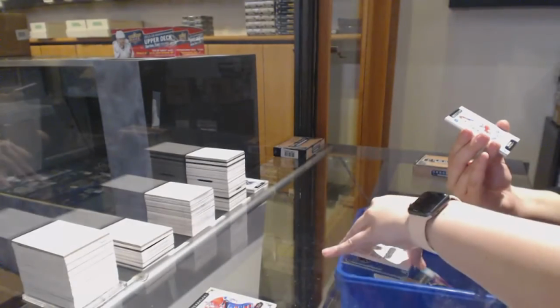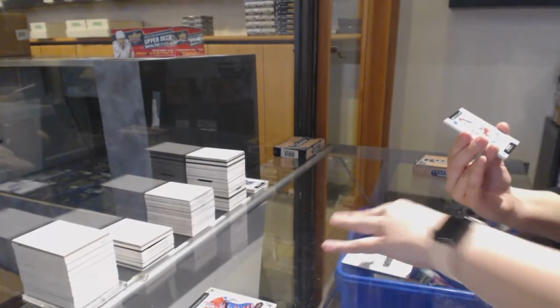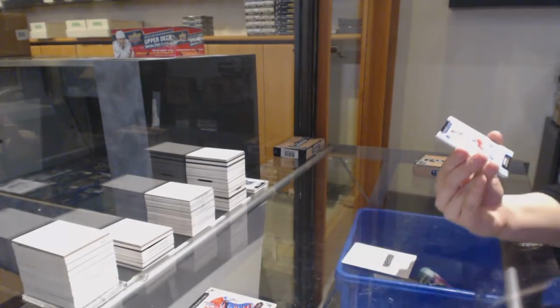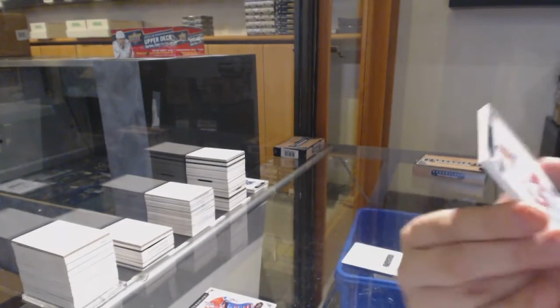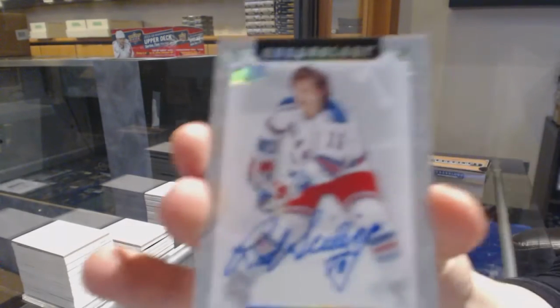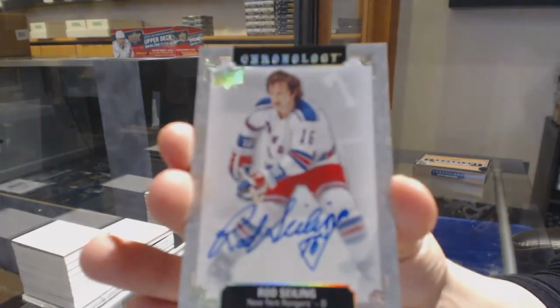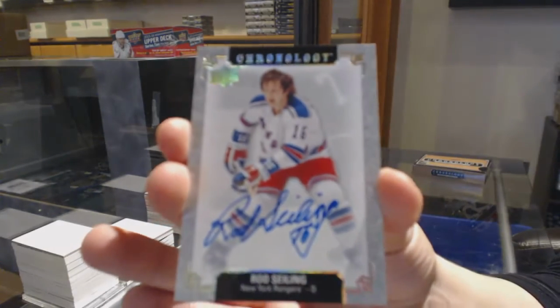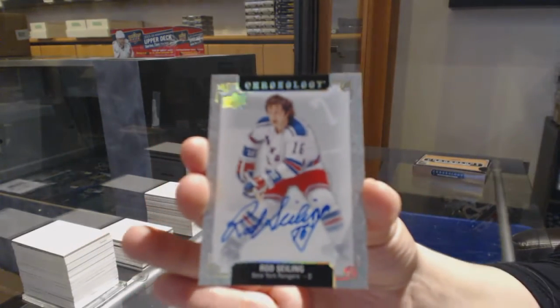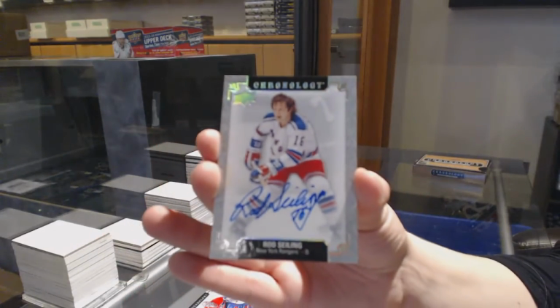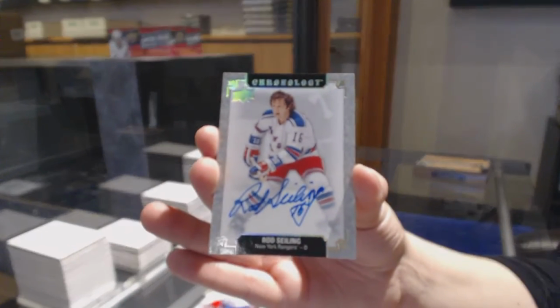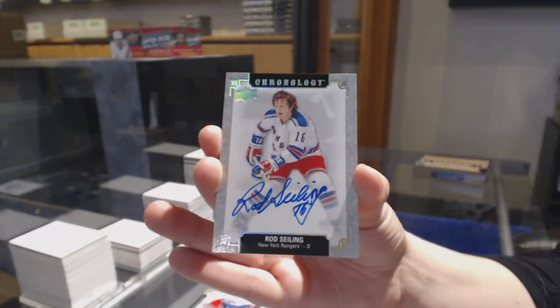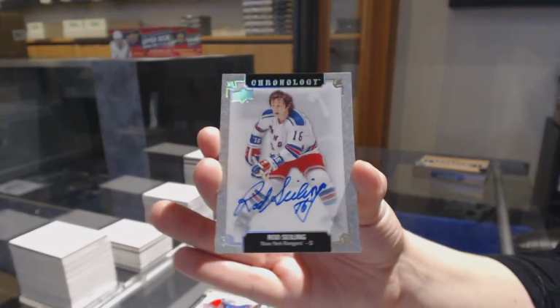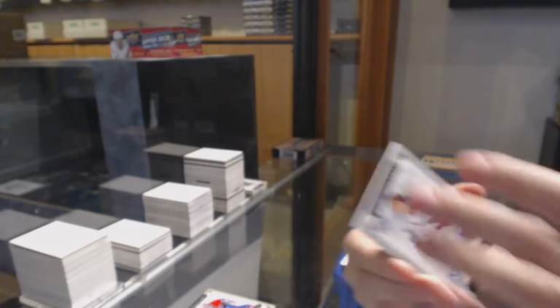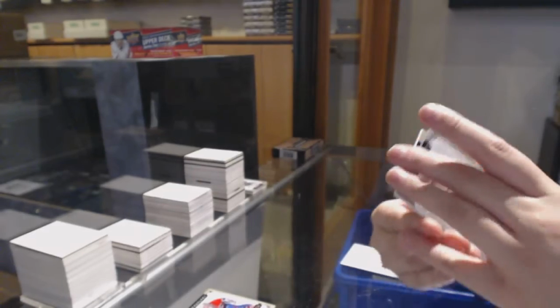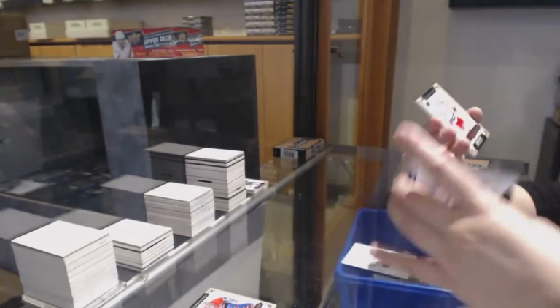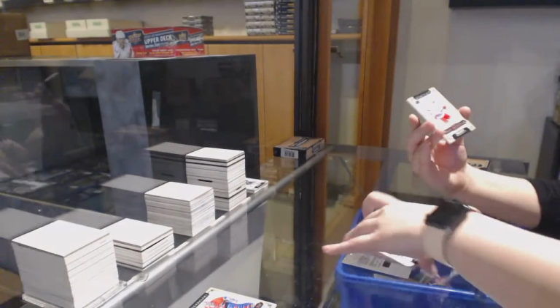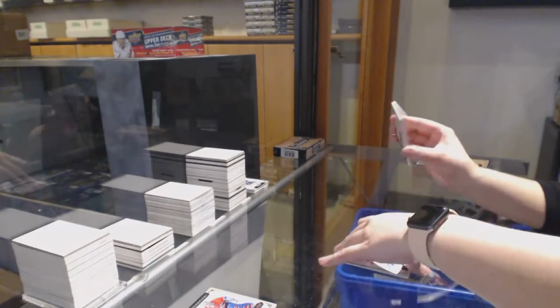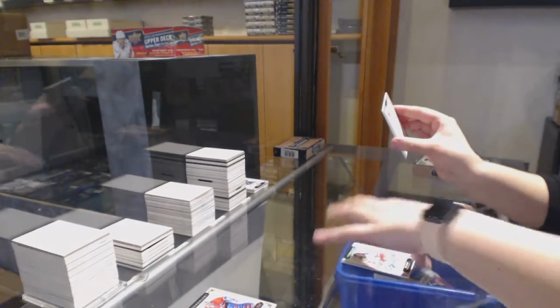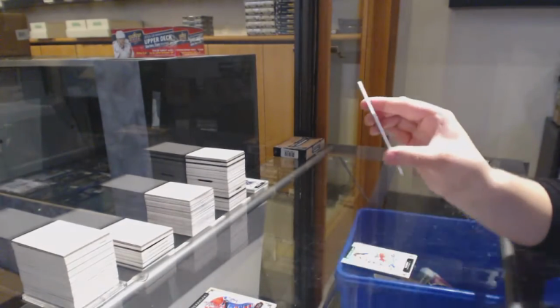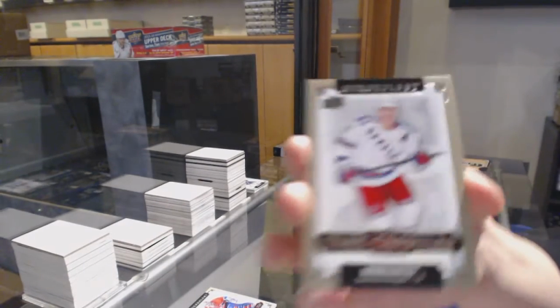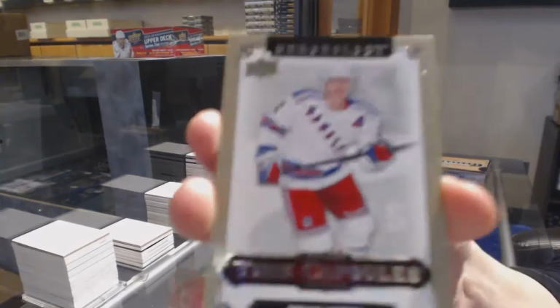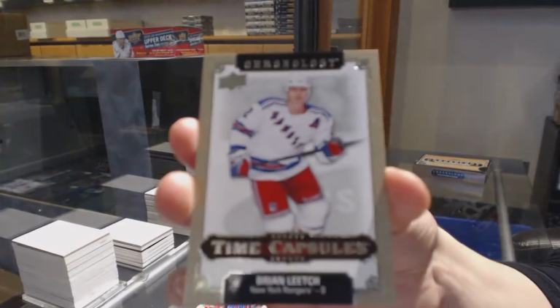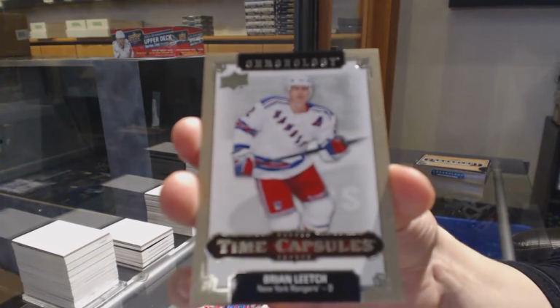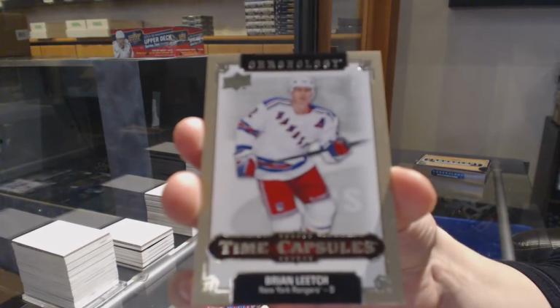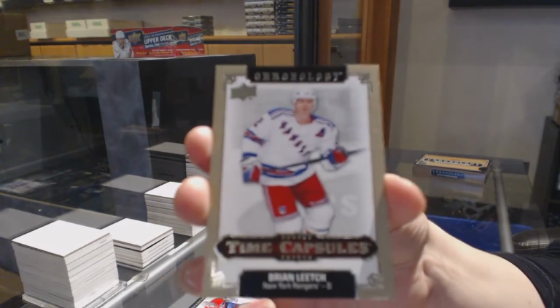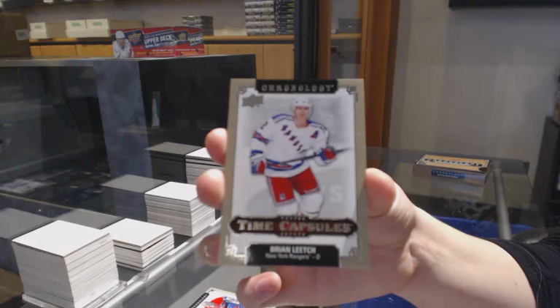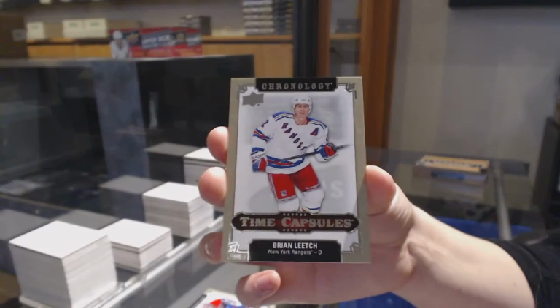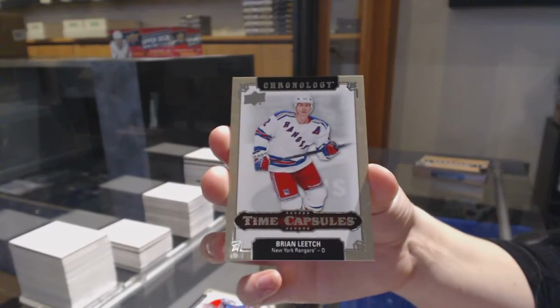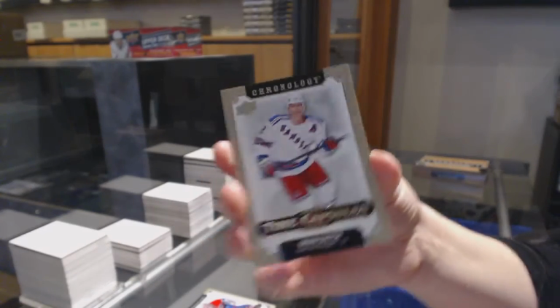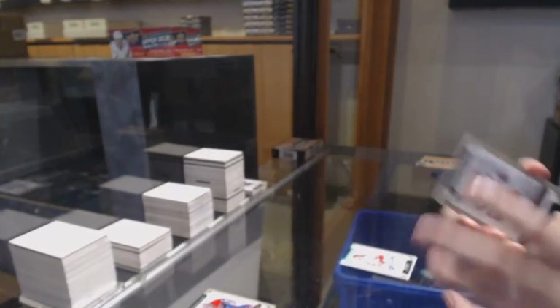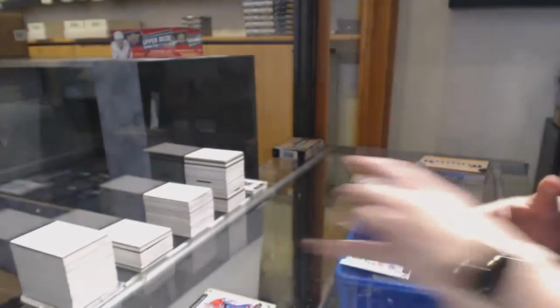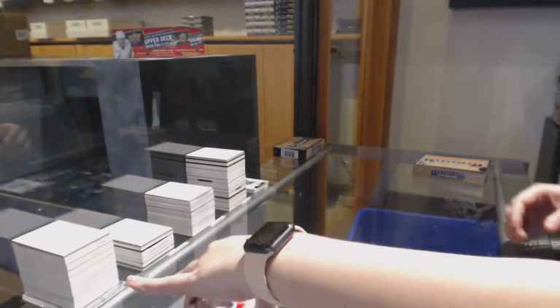Base auto of Rod Brind'Amour for the New York Rangers. And another time capsule, not numbered, which we will open up at the end of the break. Brian Leetch for the New York Rangers.